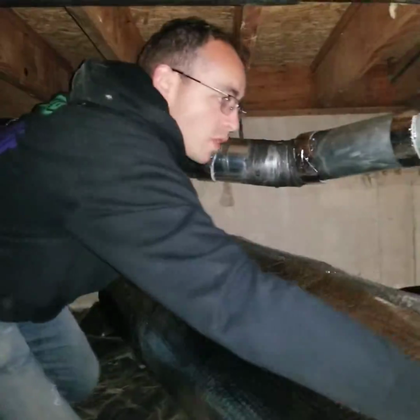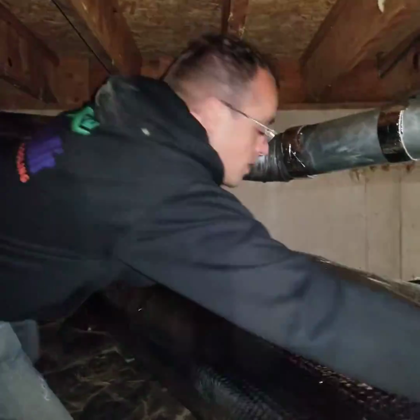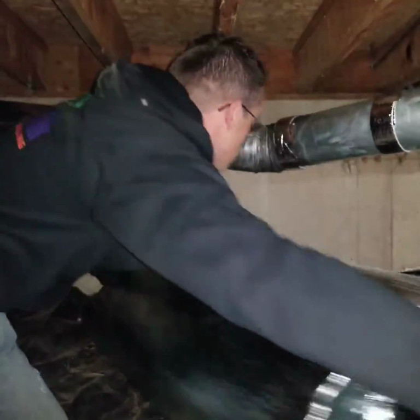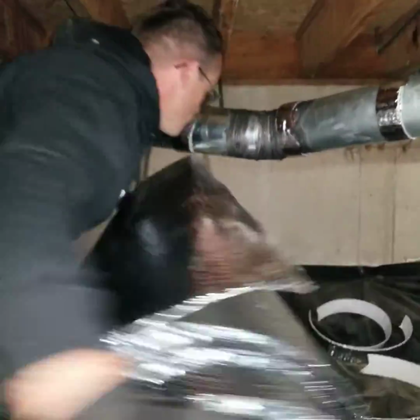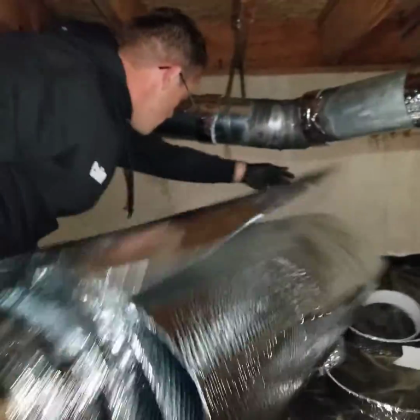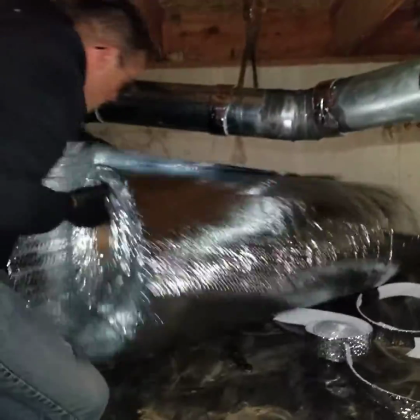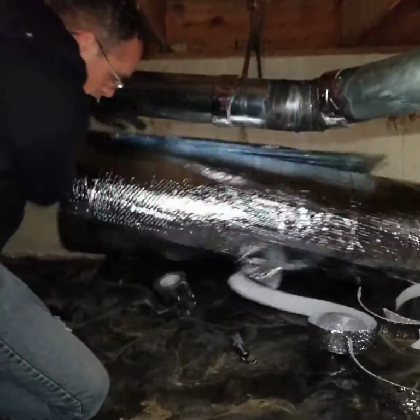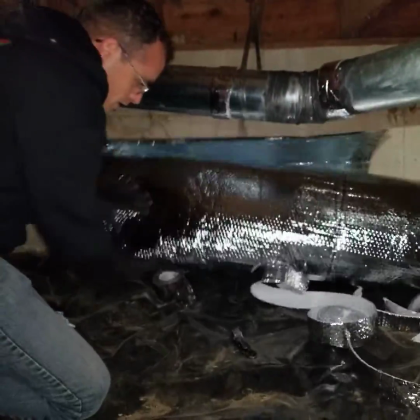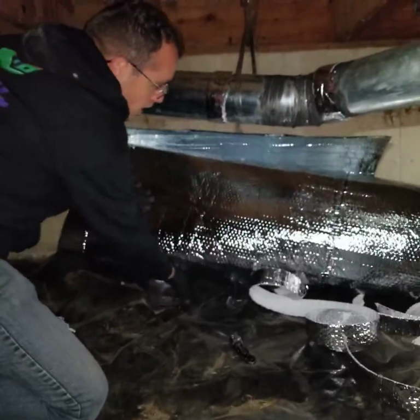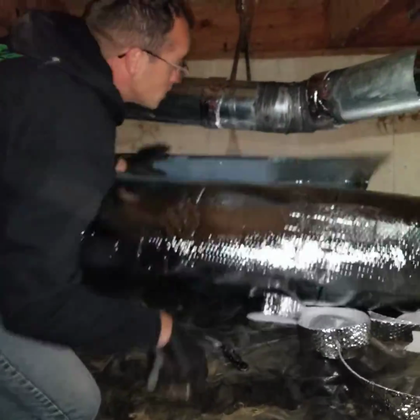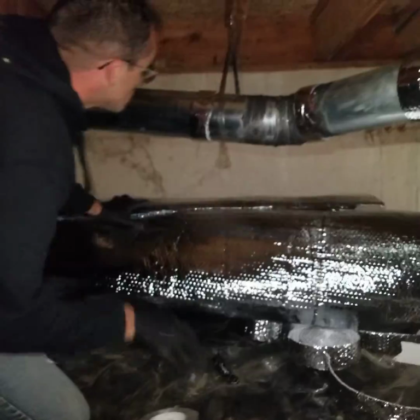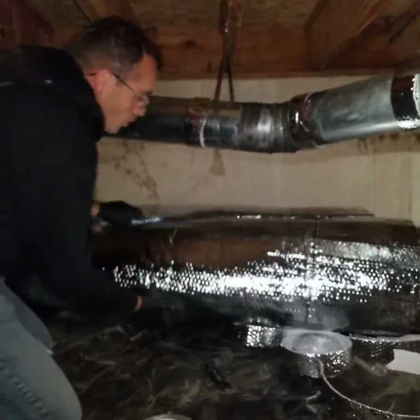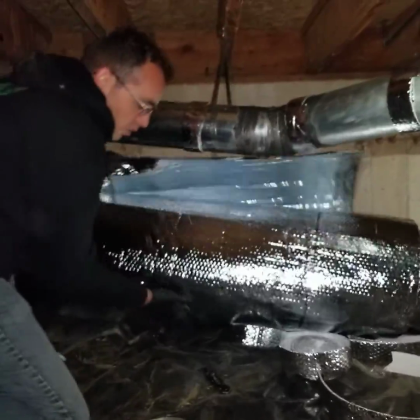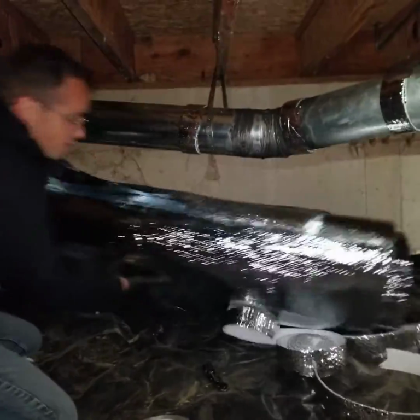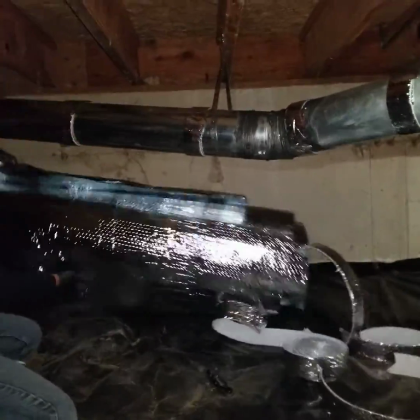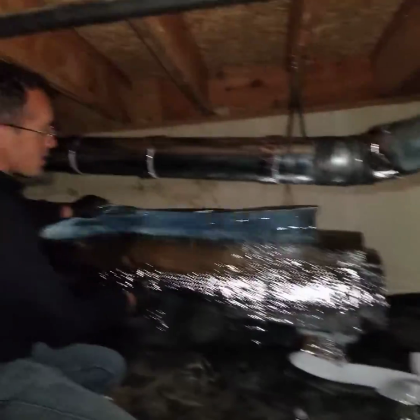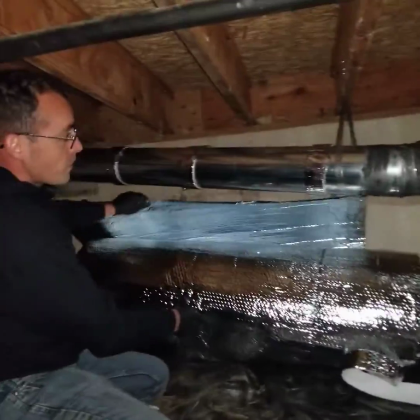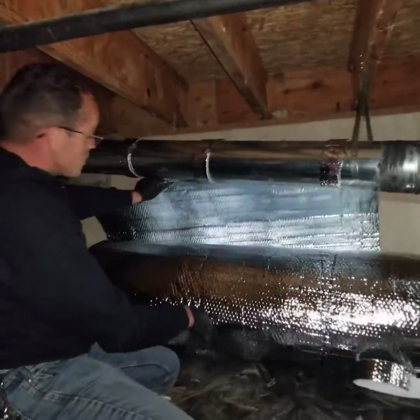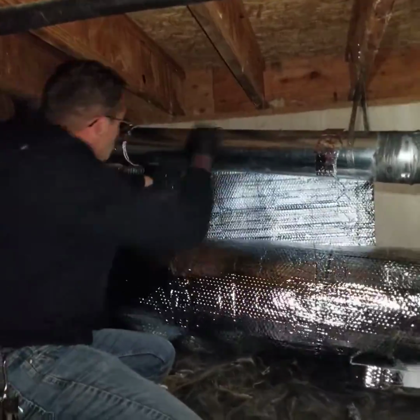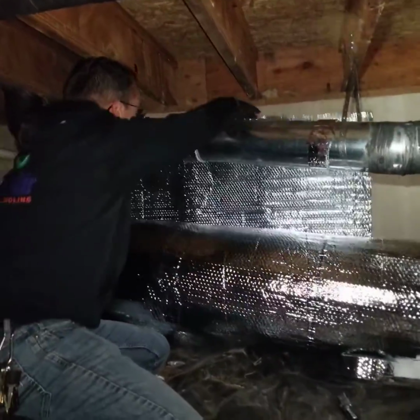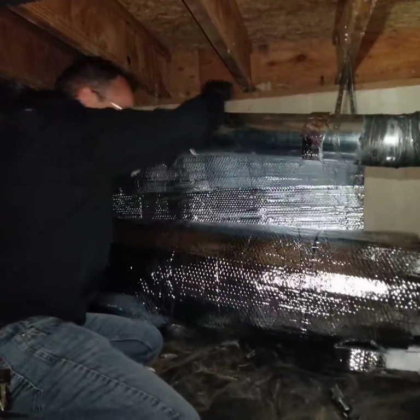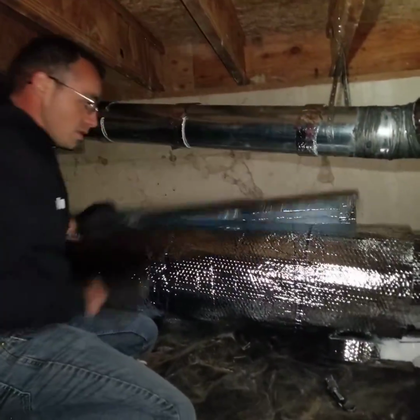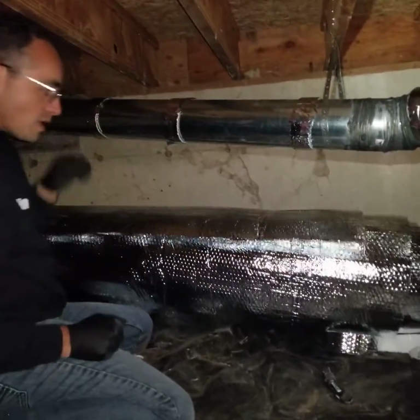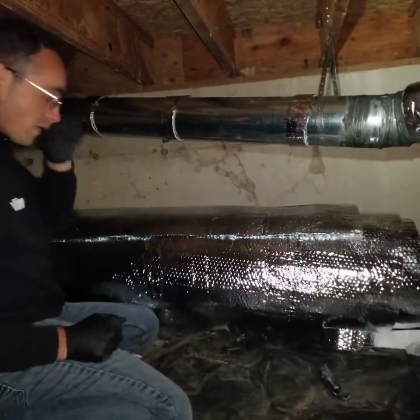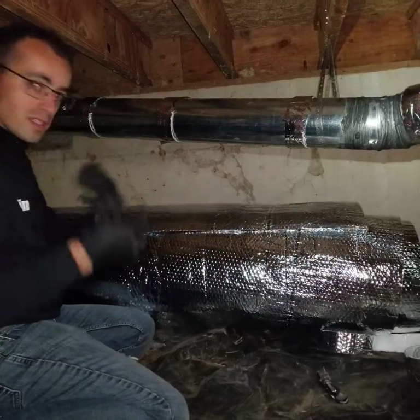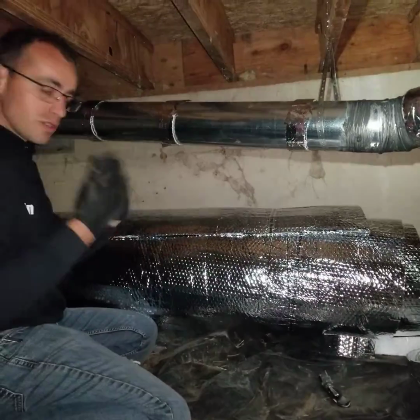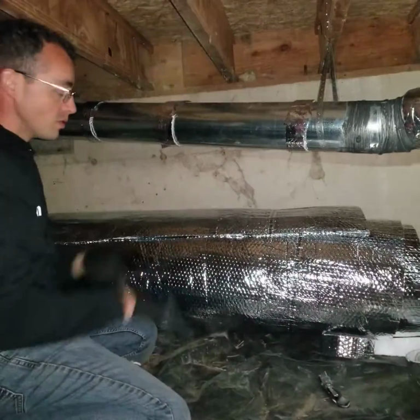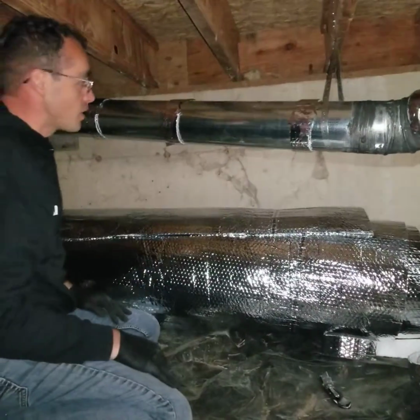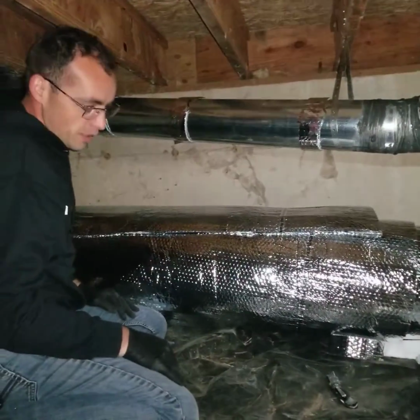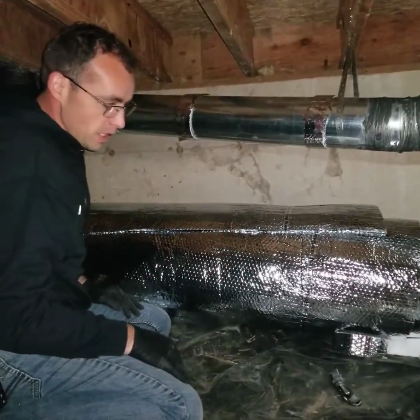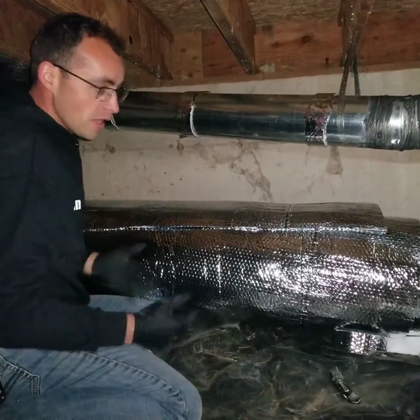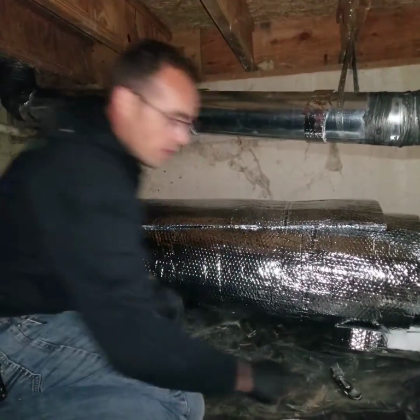This insulation is about R6 on its own, and if you put this air gap here it becomes R8 — so that's why we do this. There are different kinds of insulation out there; we like to use this because it doesn't have fibers, and since it doesn't have fibers it's easier to breathe in here.